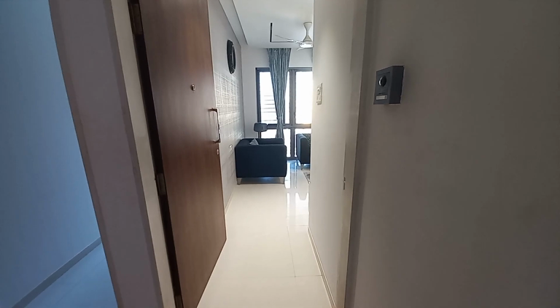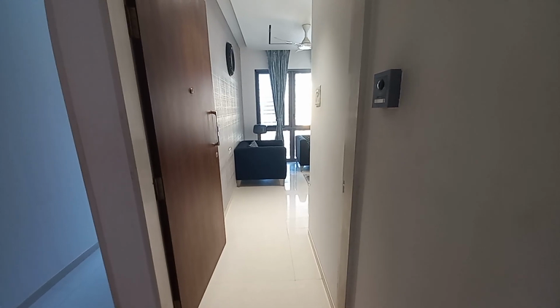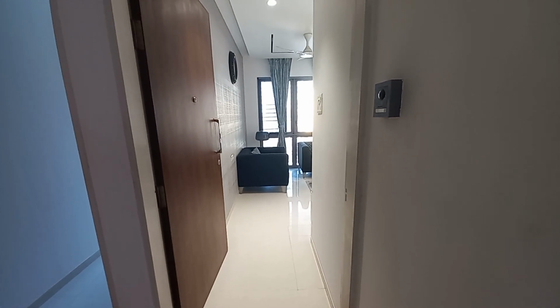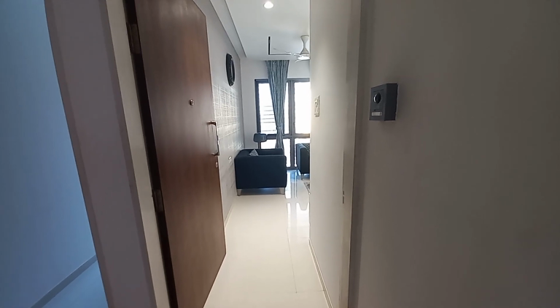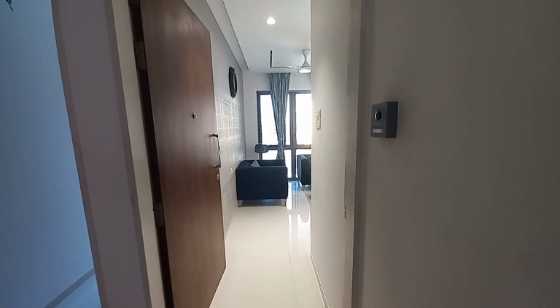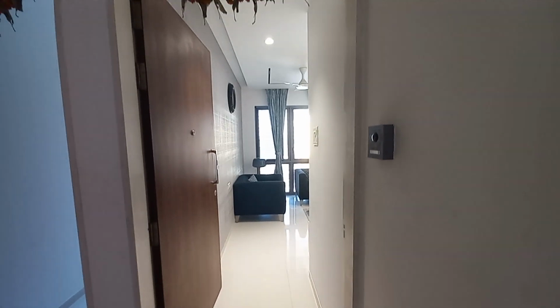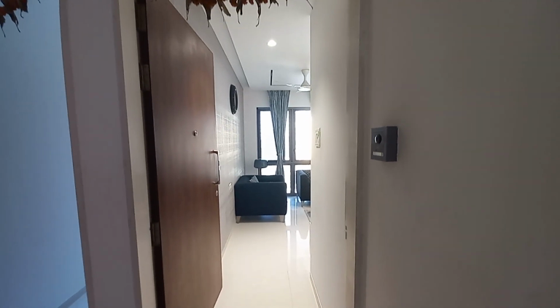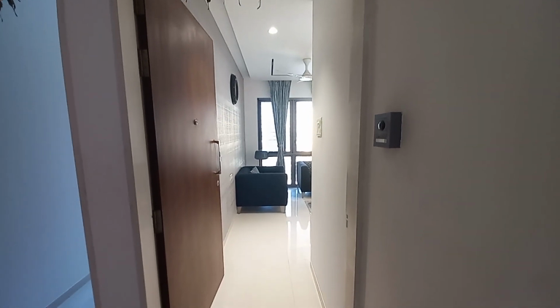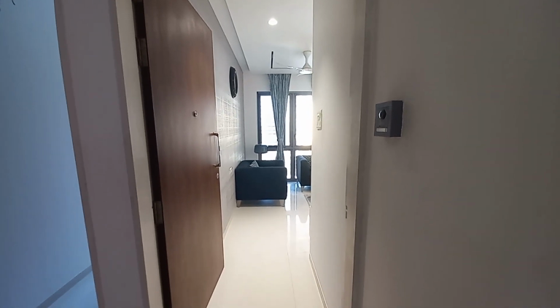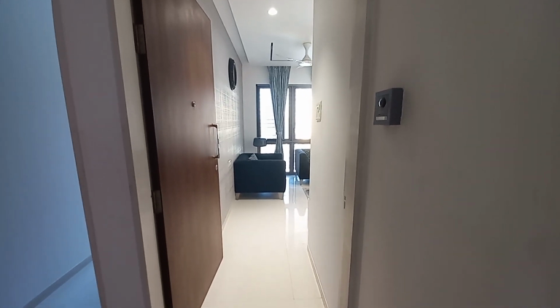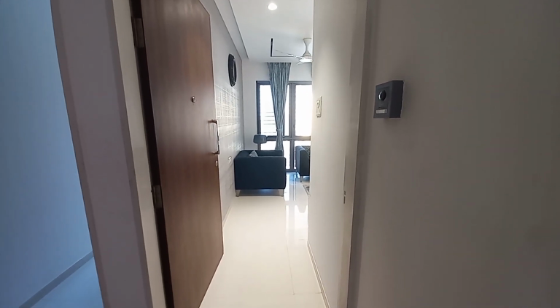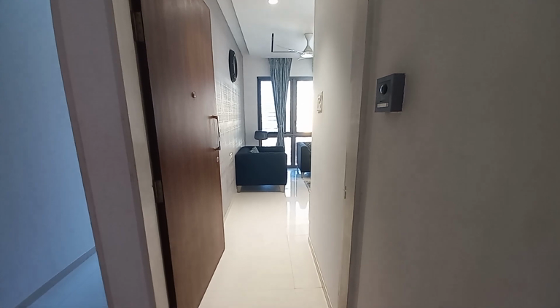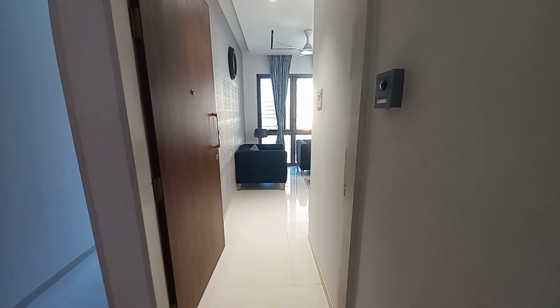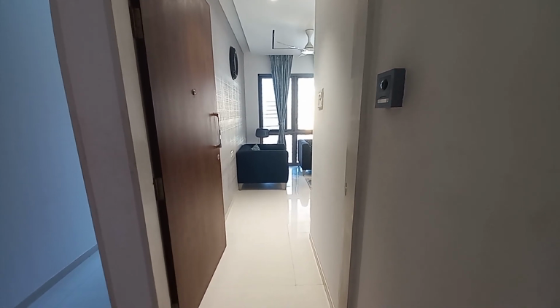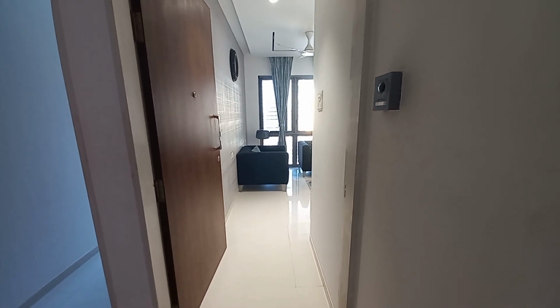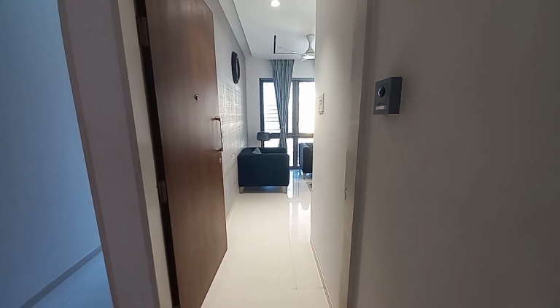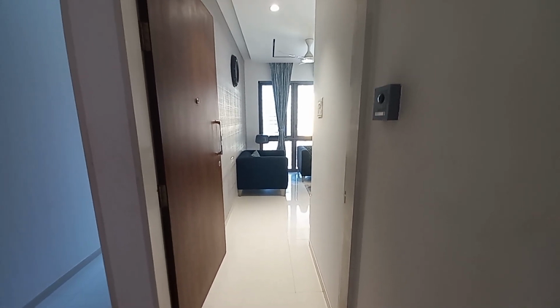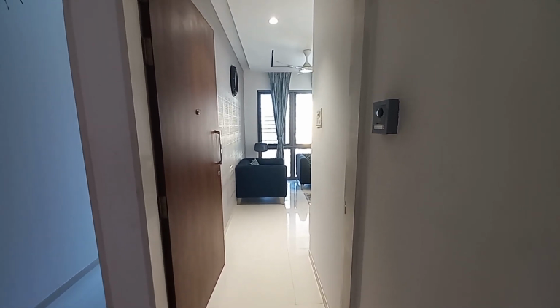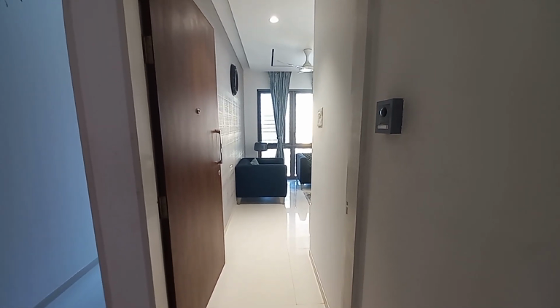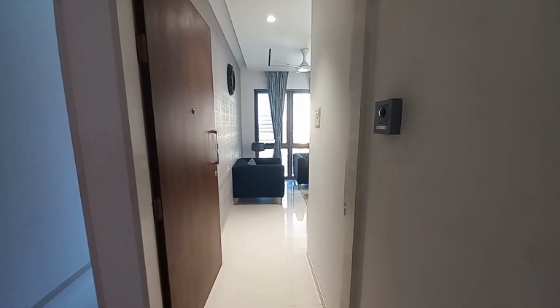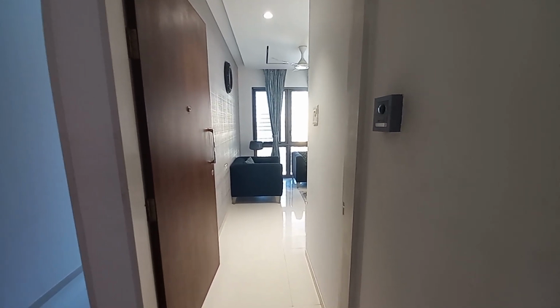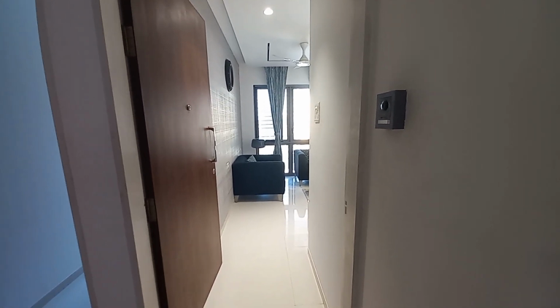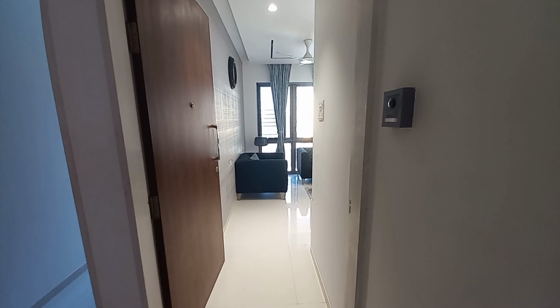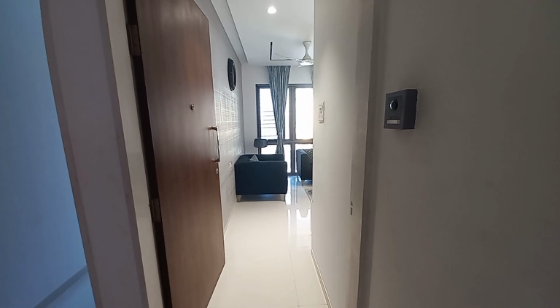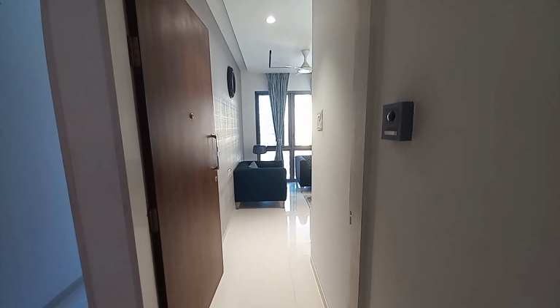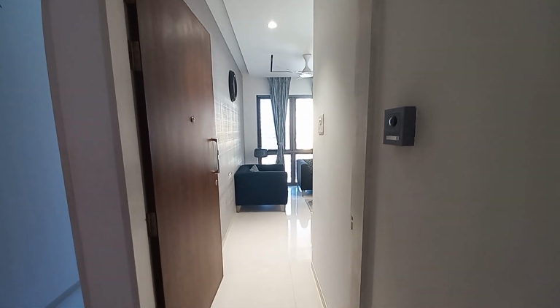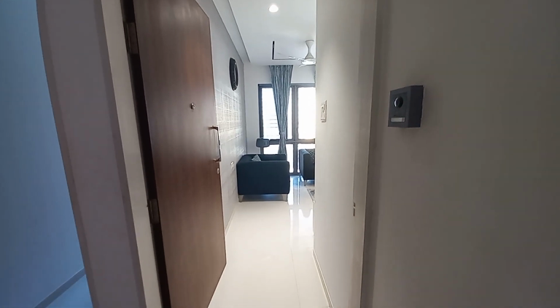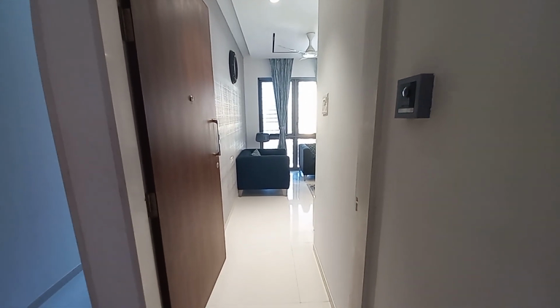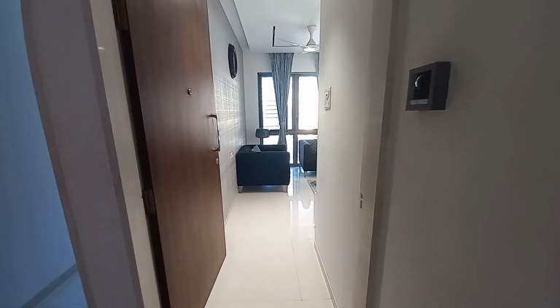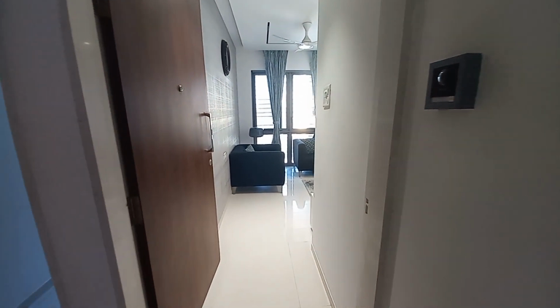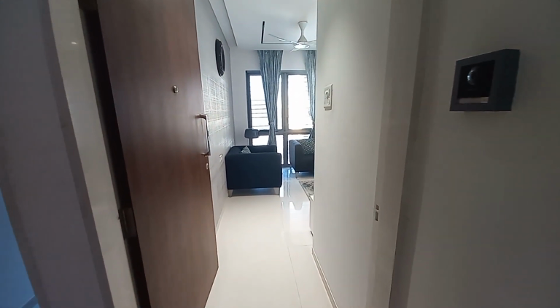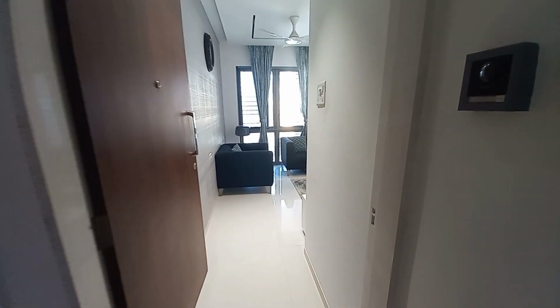Hello everyone, today we are at Punawale Lake and this is a 2BHK sample flat of 726 square feet carpet. The project name is Ecopolitan and this is the second phase of this project. Let's see the sample flat.